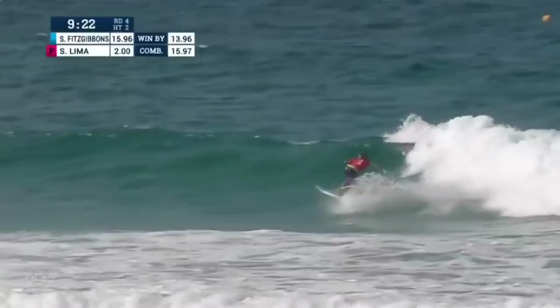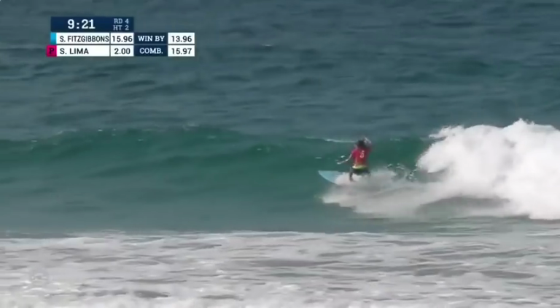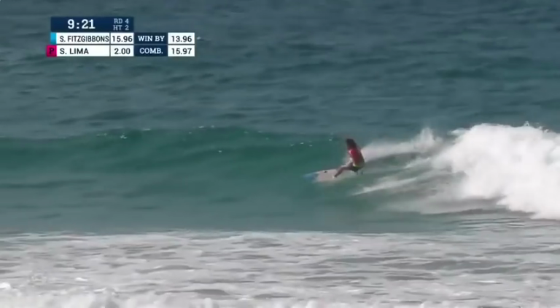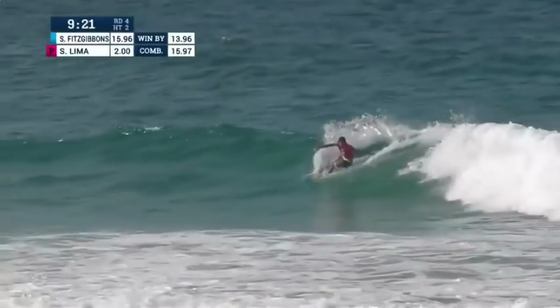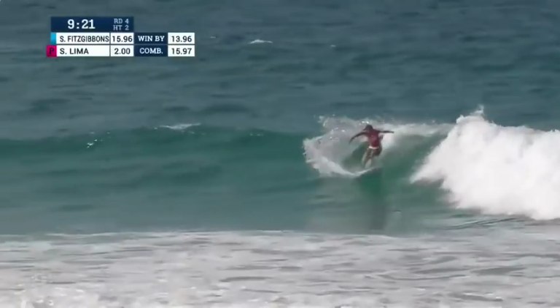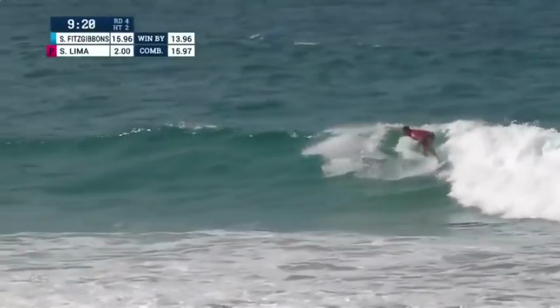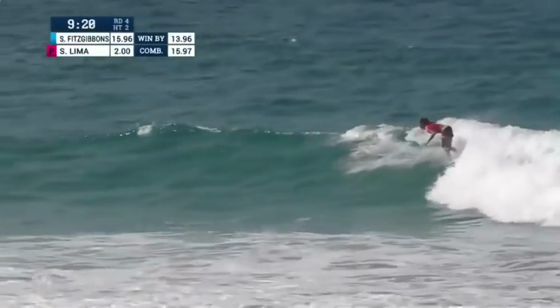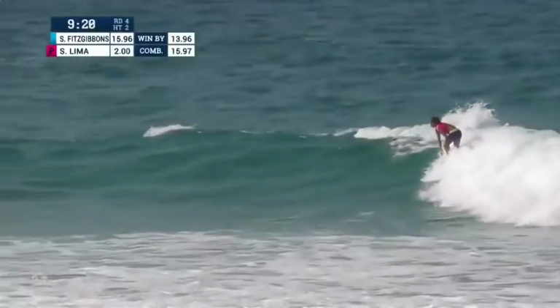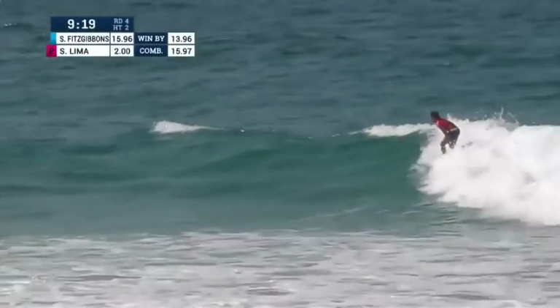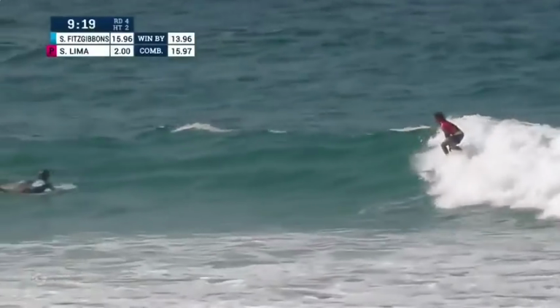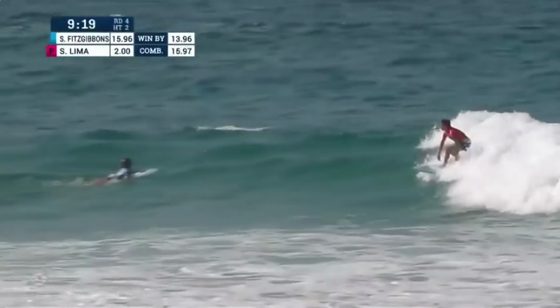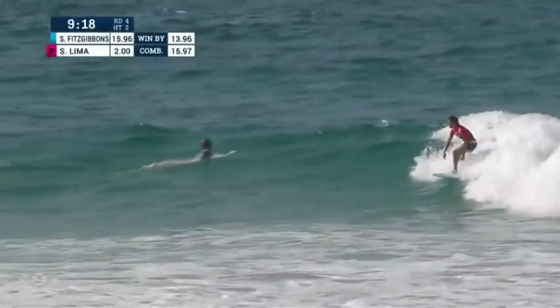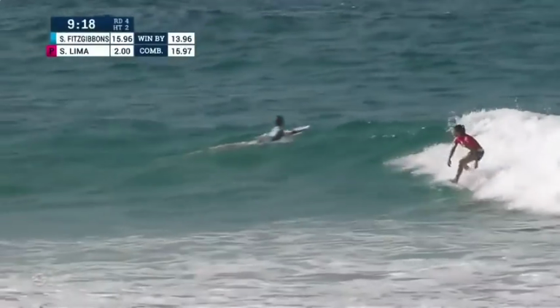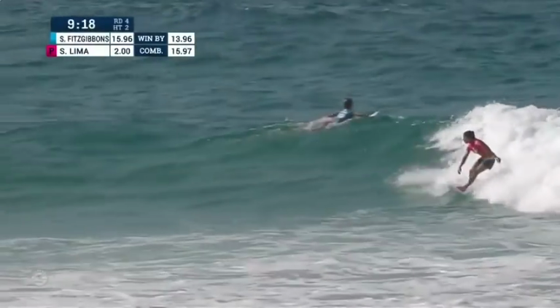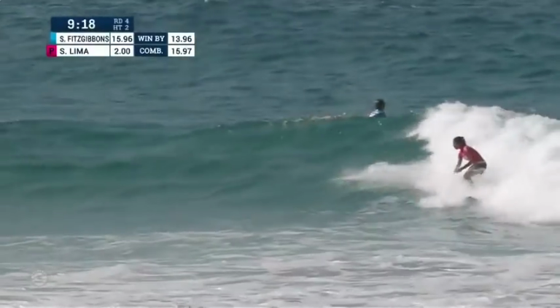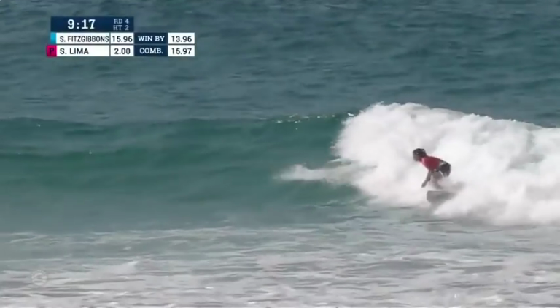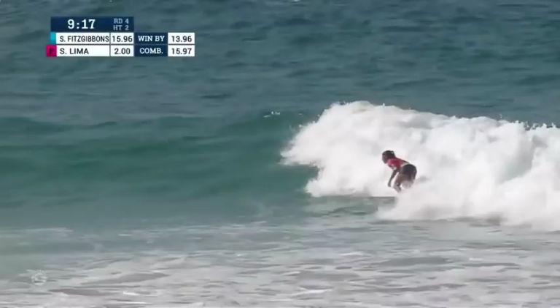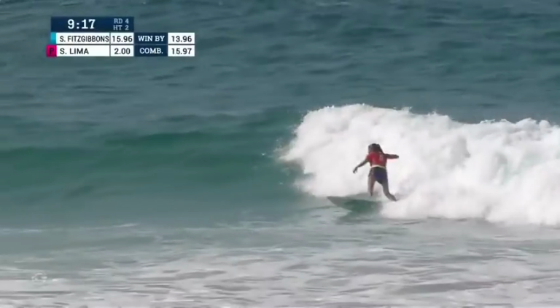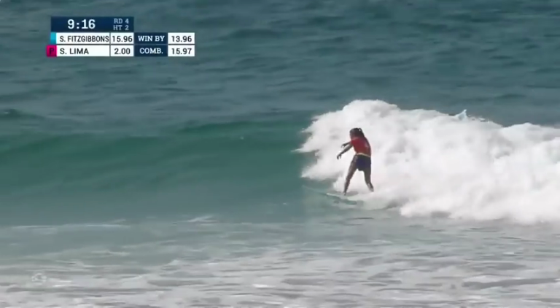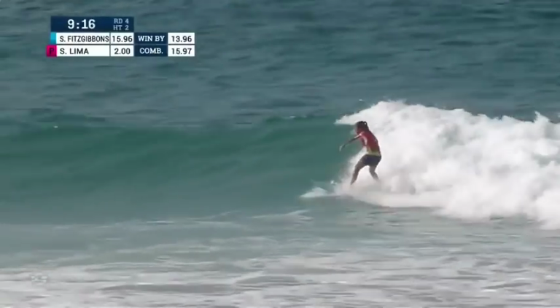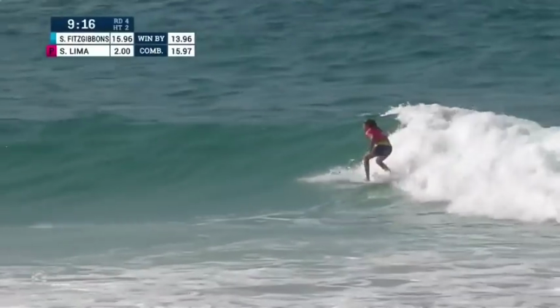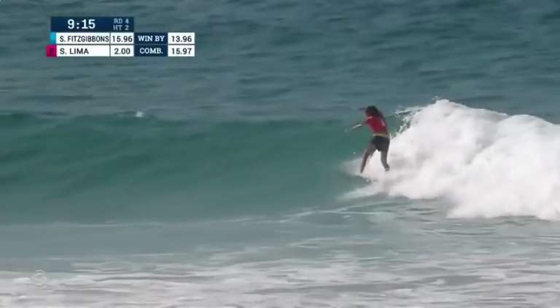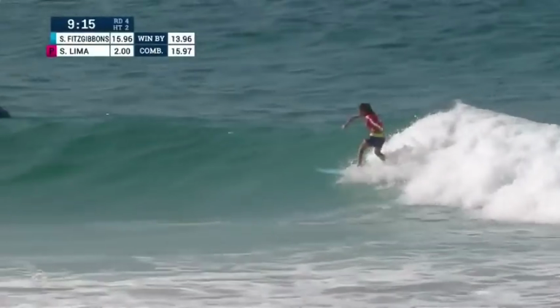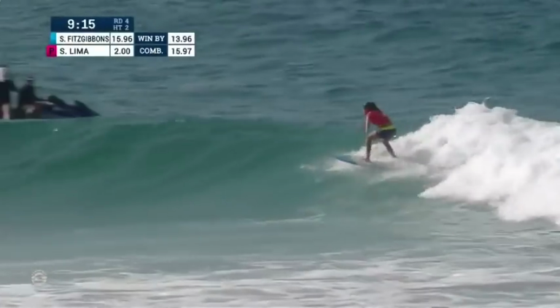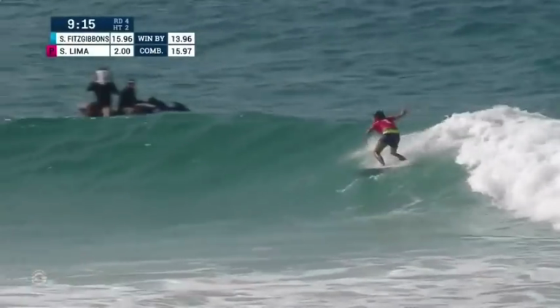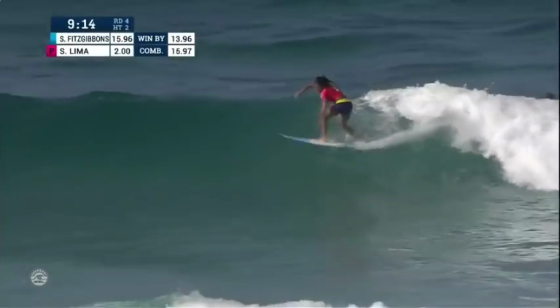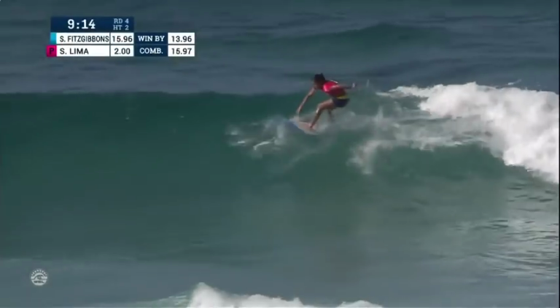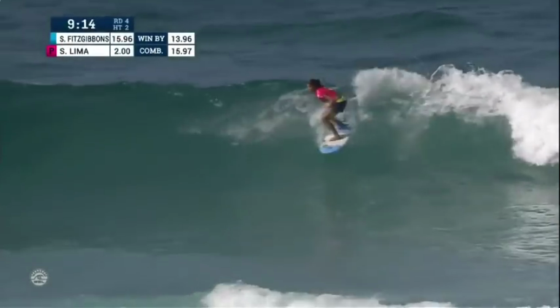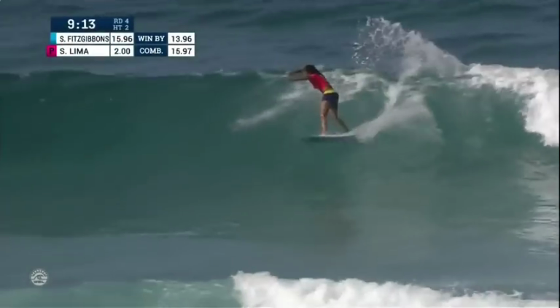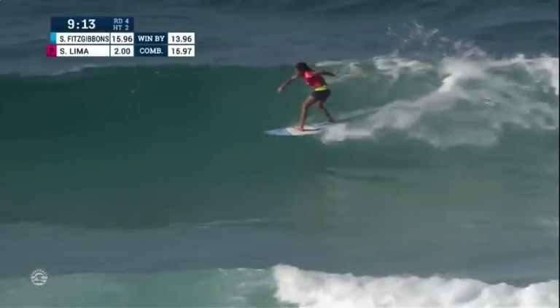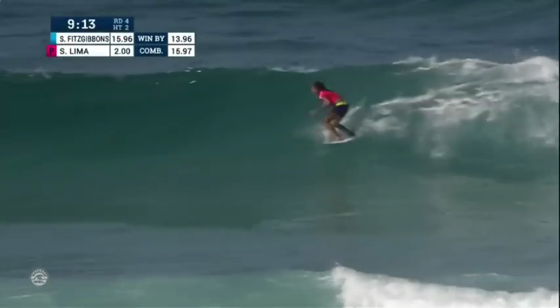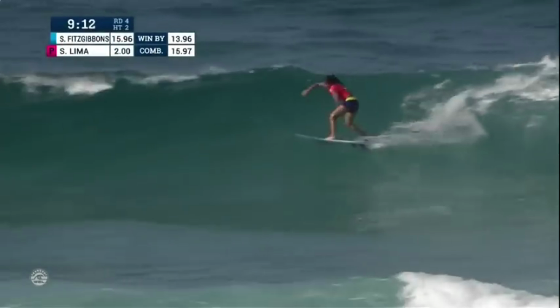Really fun conditions. Here comes Silvana Lima looking to start her comeback. She needs a big score now — a 9.15 mark. She'll start to run after a big section.